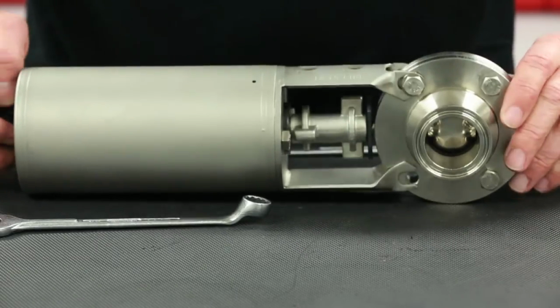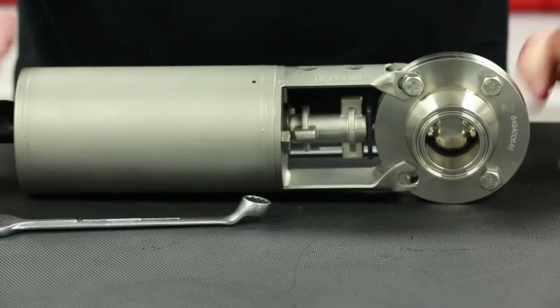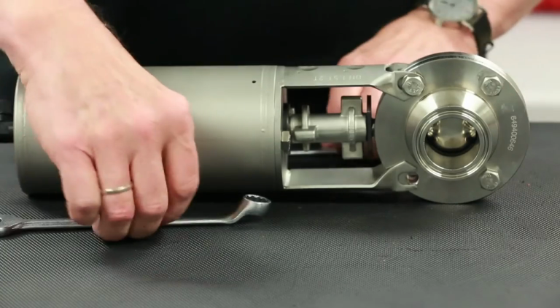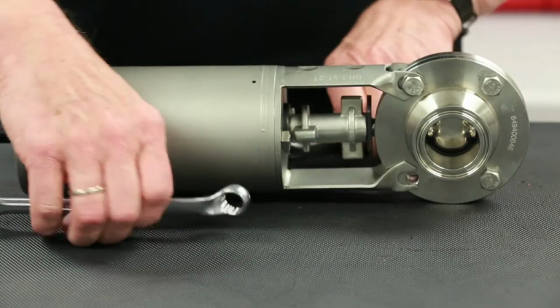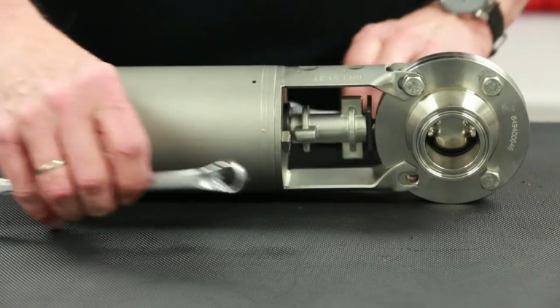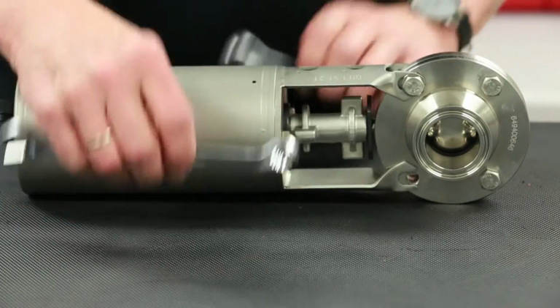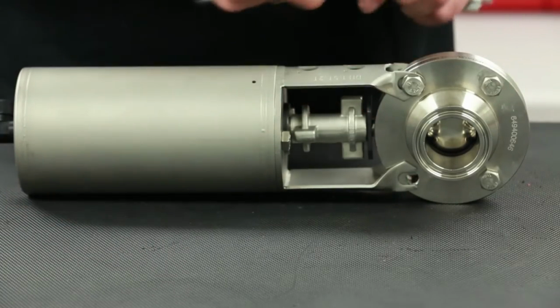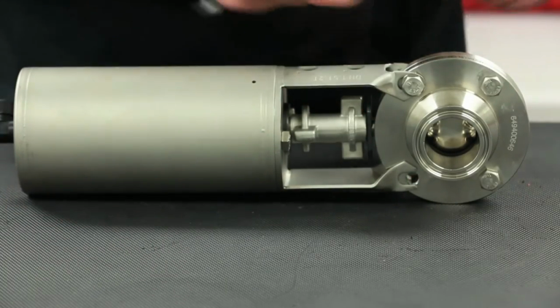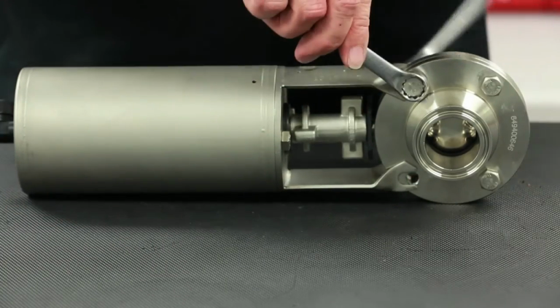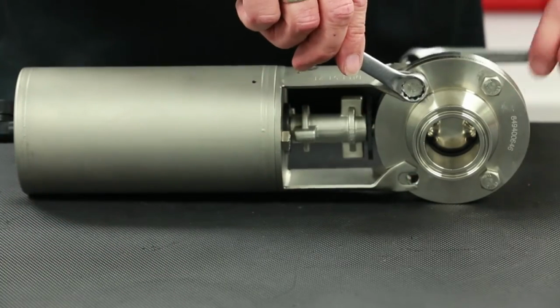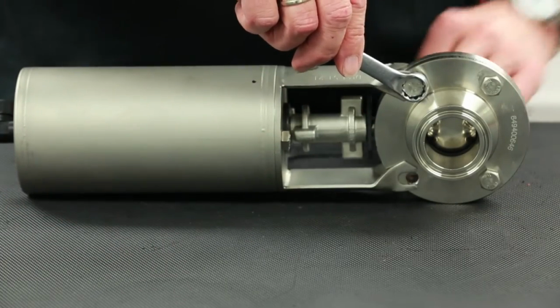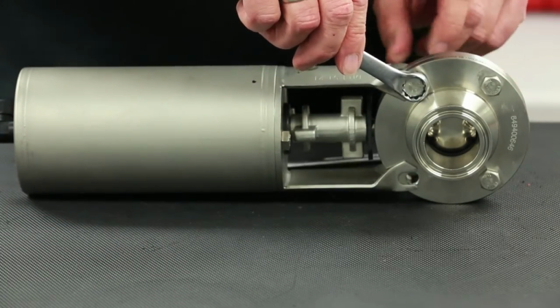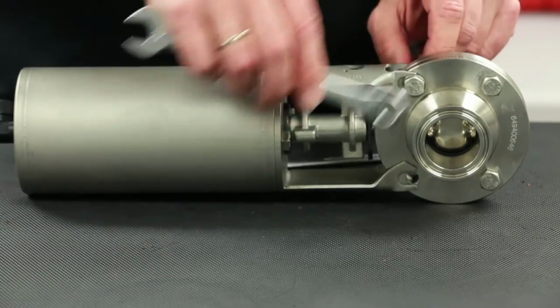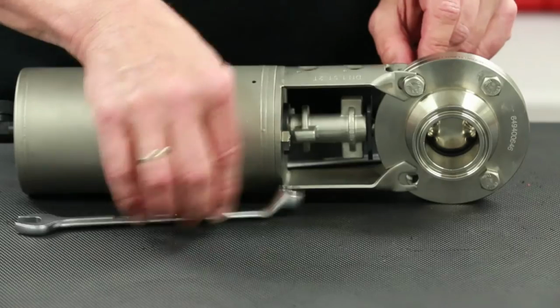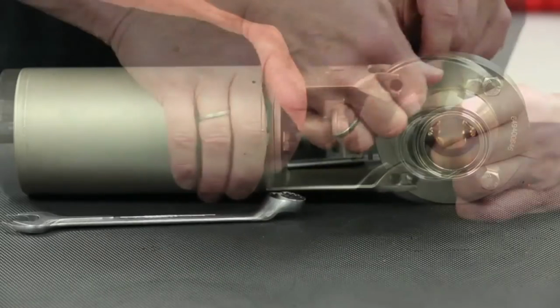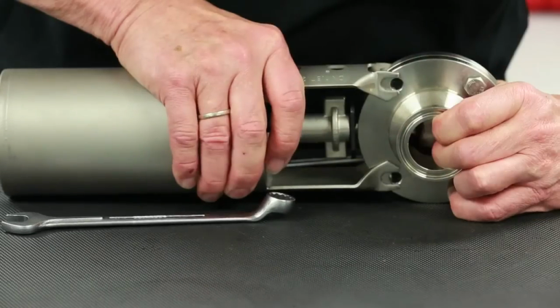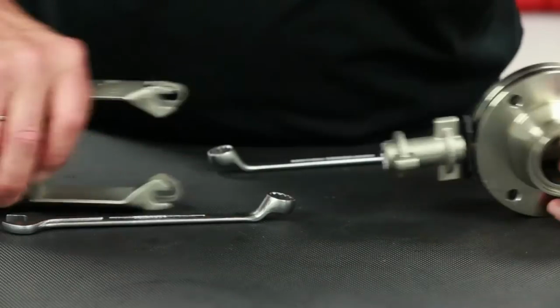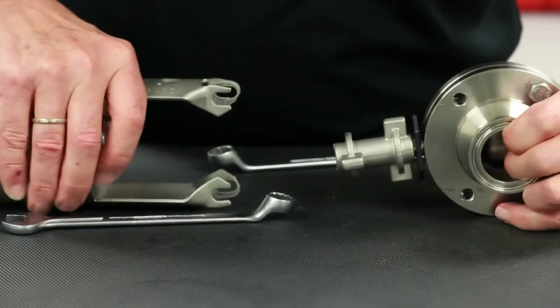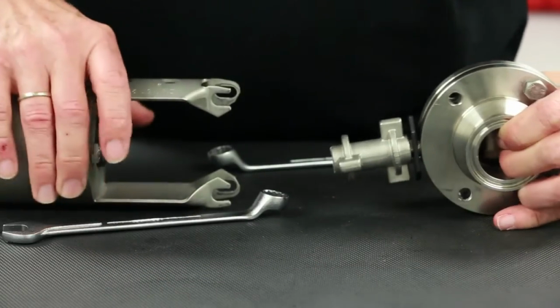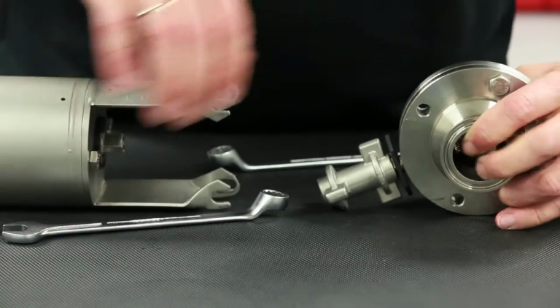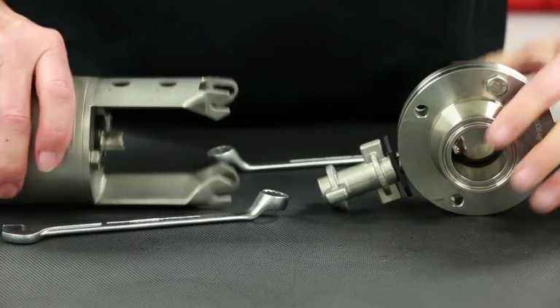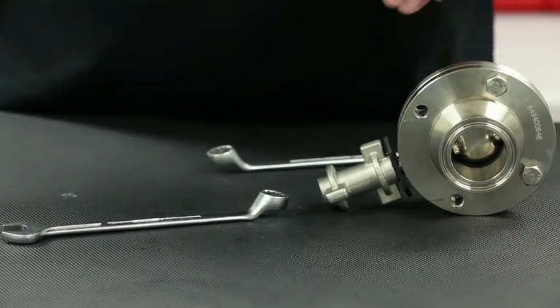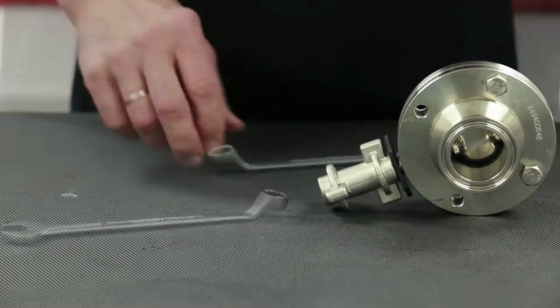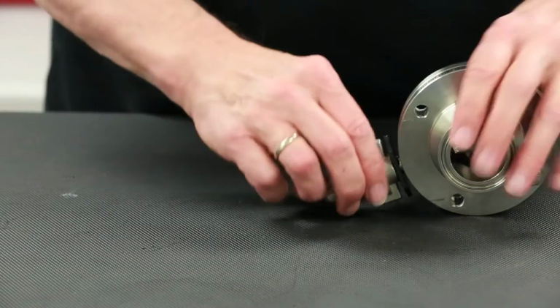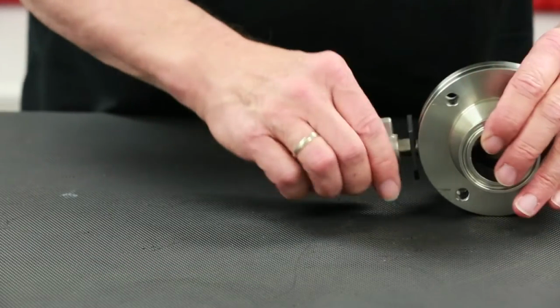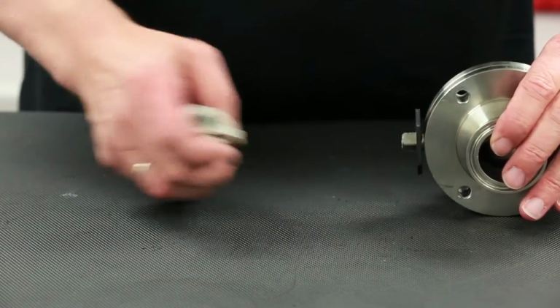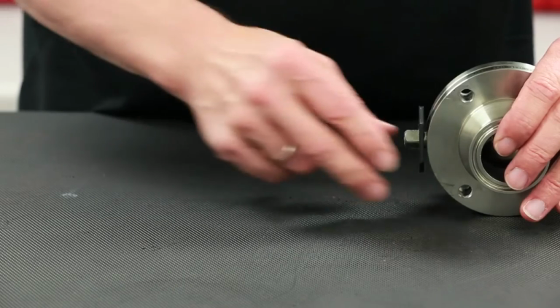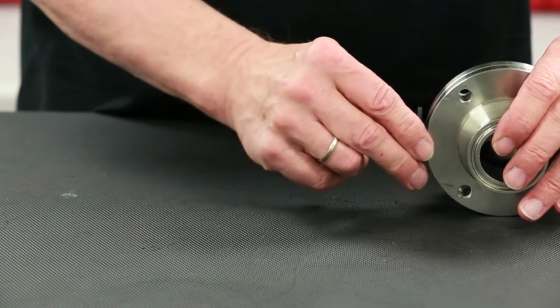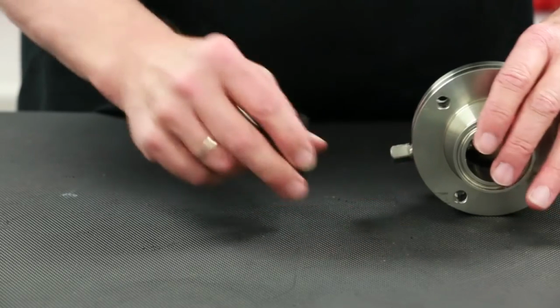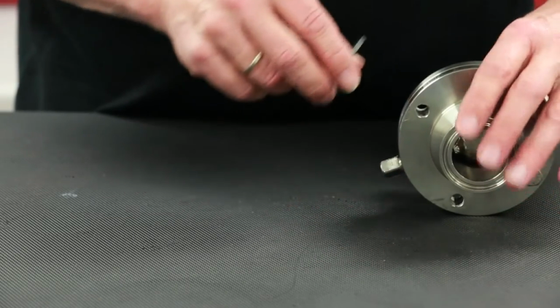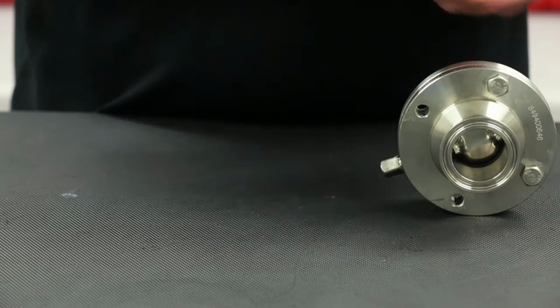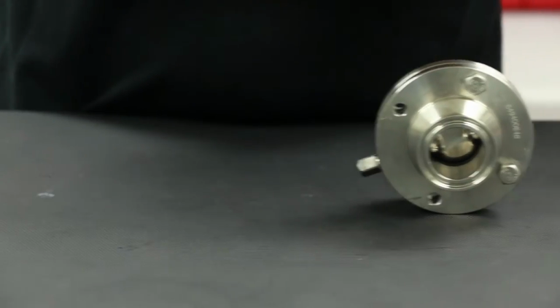With two 13mm box end wrenches, the upper two housing flange bolts can be removed so that the actuator assembly, coupling, and position indicator can be lifted off and set aside until the seat replacement is completed.